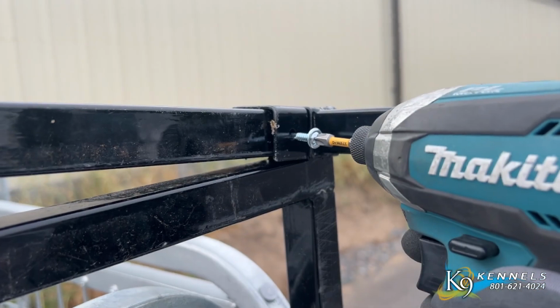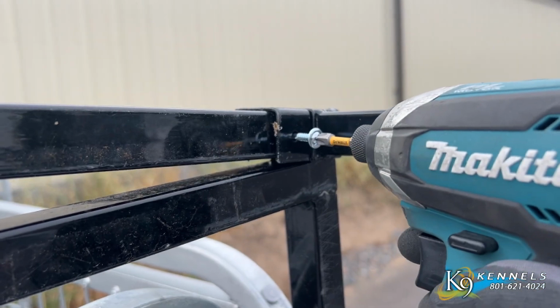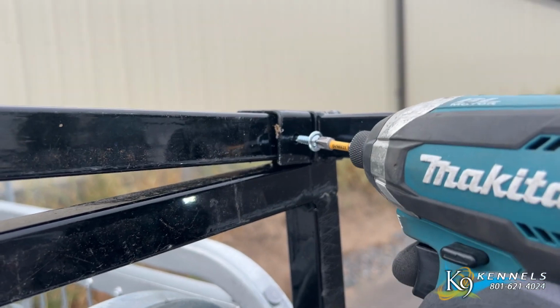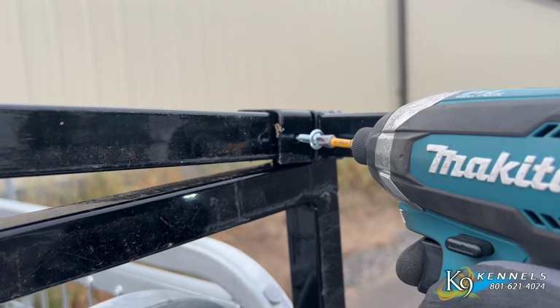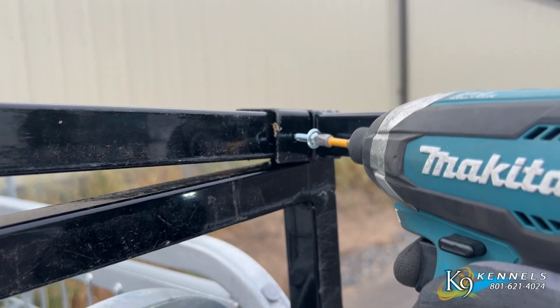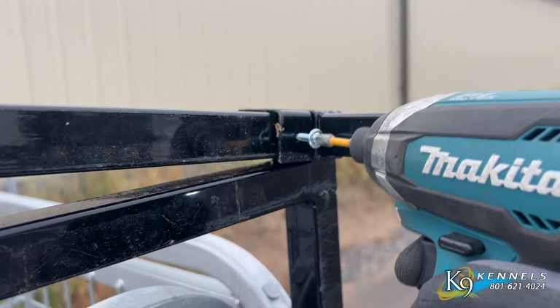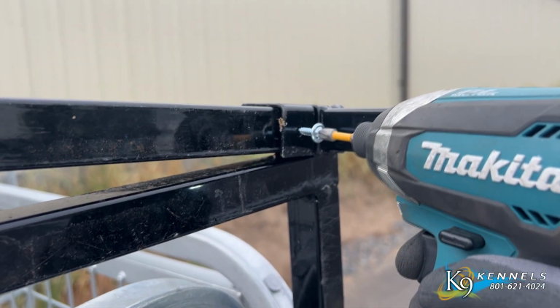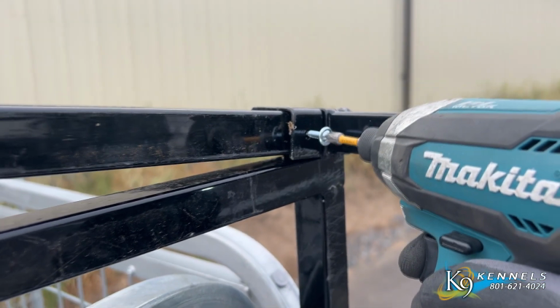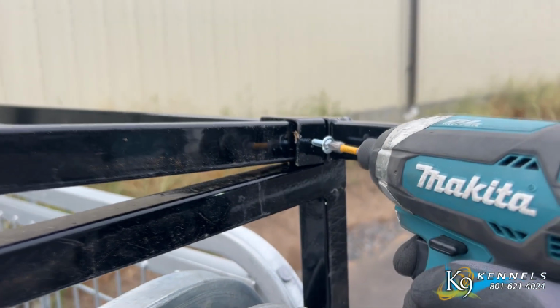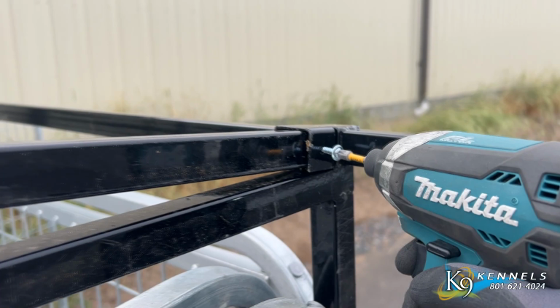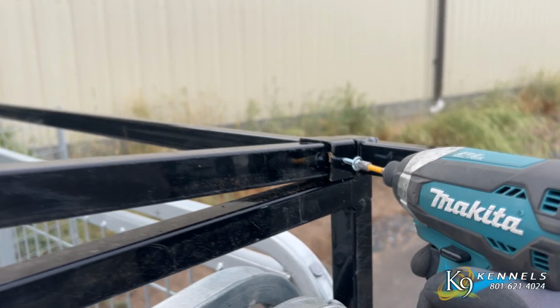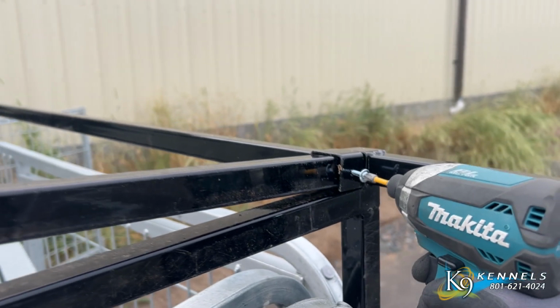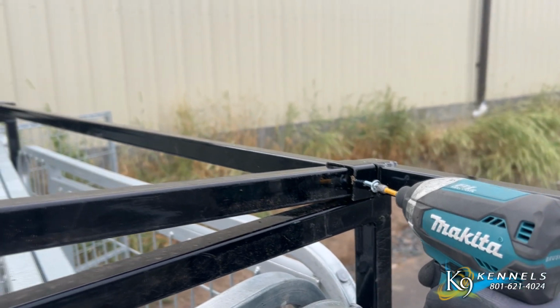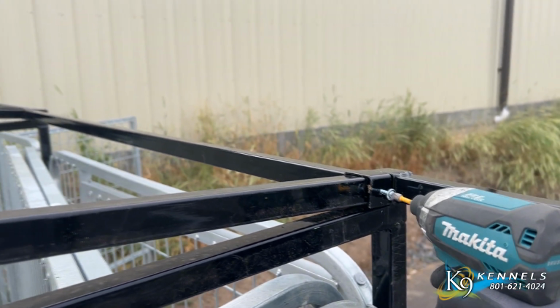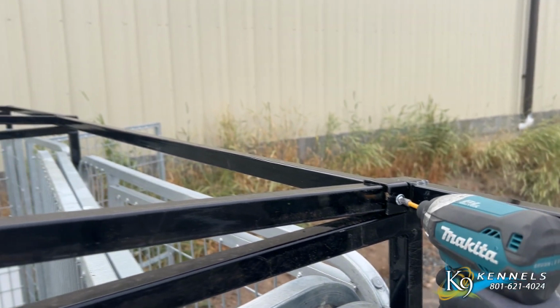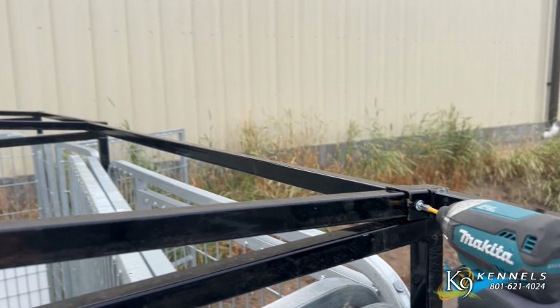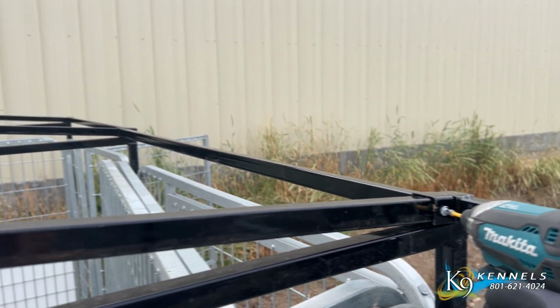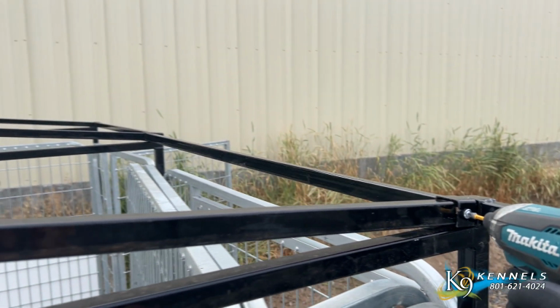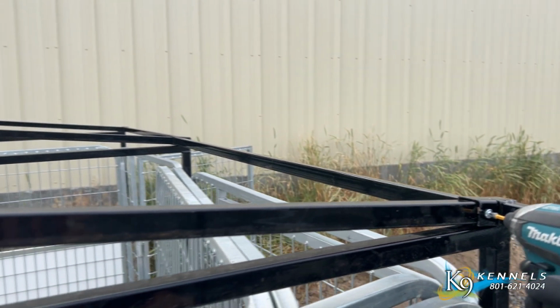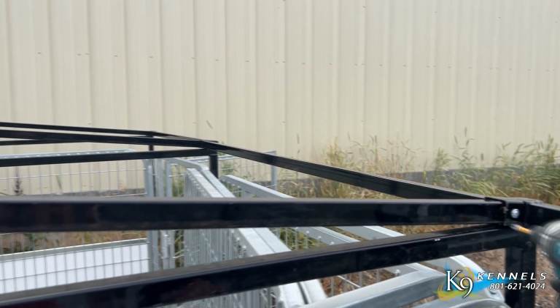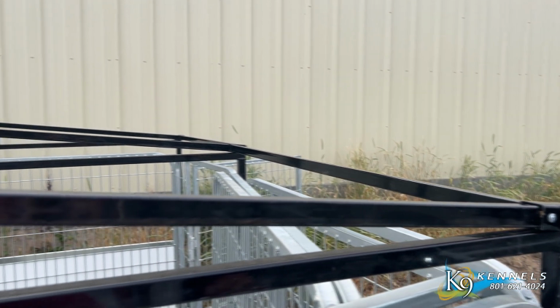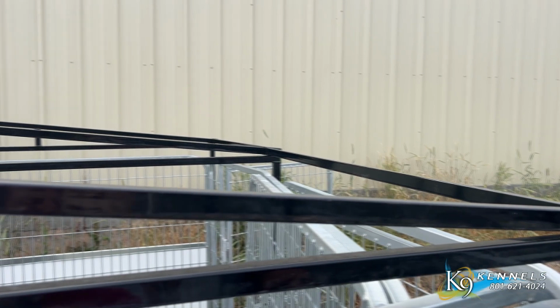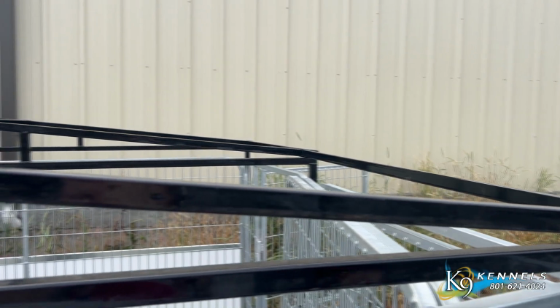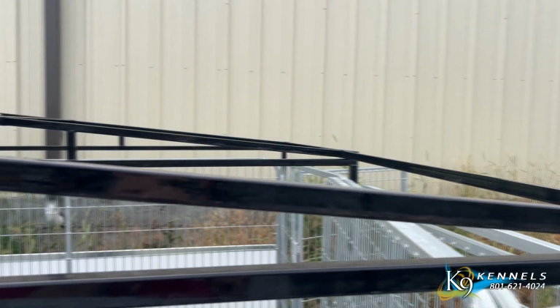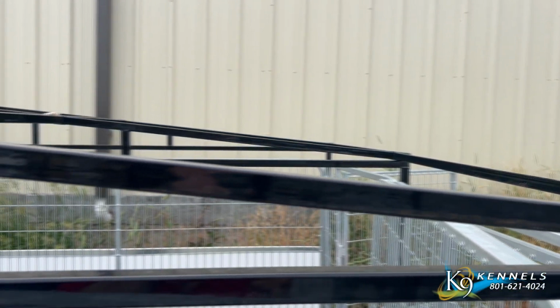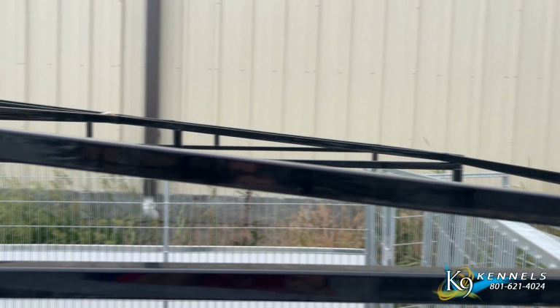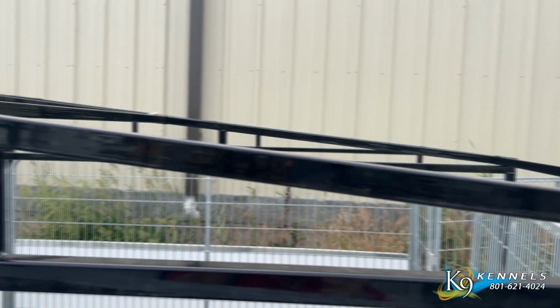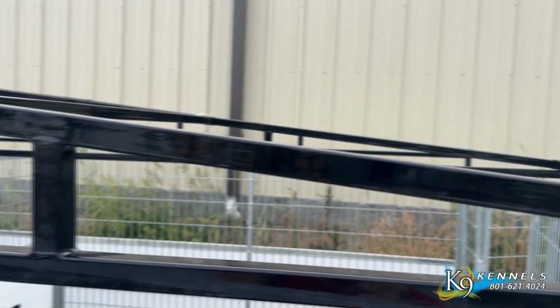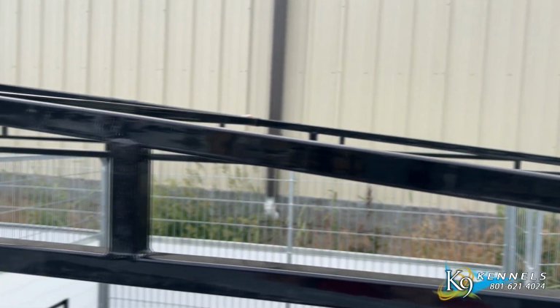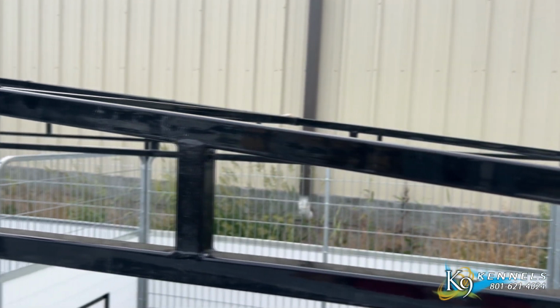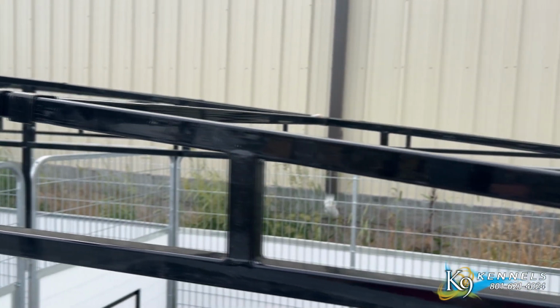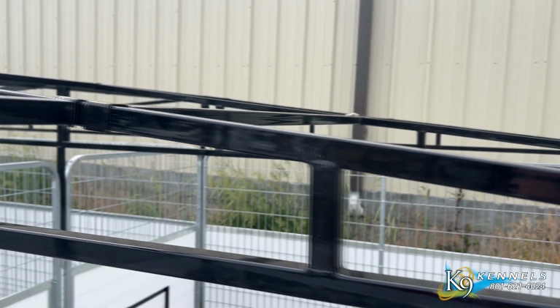Assembly is straightforward, requiring basic handyman skills and common tools like a cordless drill. By adding our Slope Corrugated Metal Roof to the already sturdy canine kennel structure, you can enhance the overall protection and superior functionality for your pet's comfort.